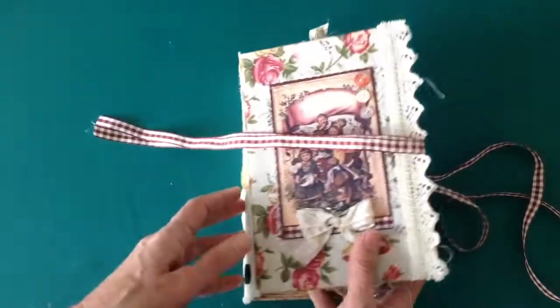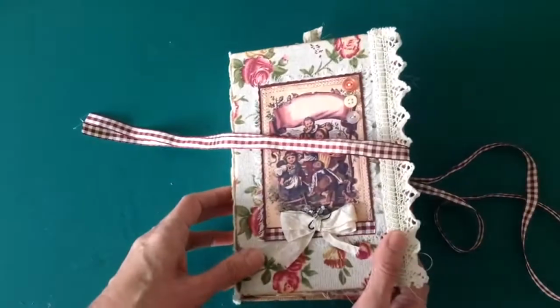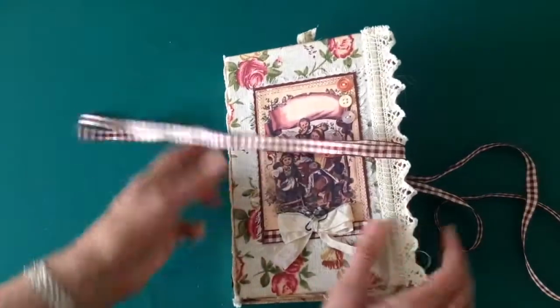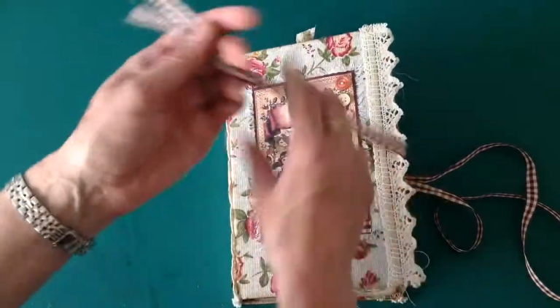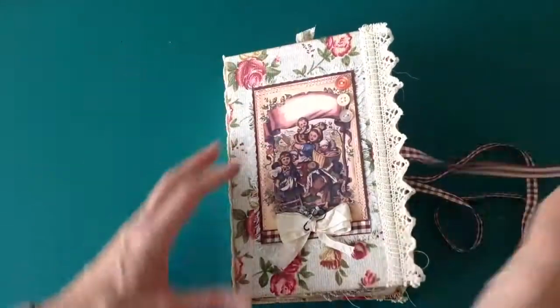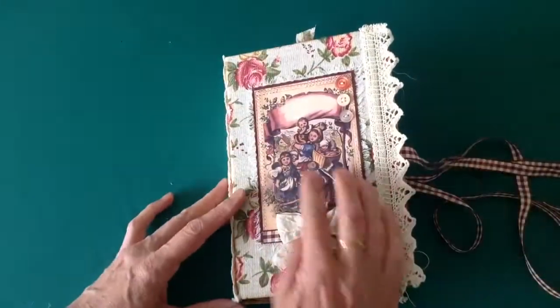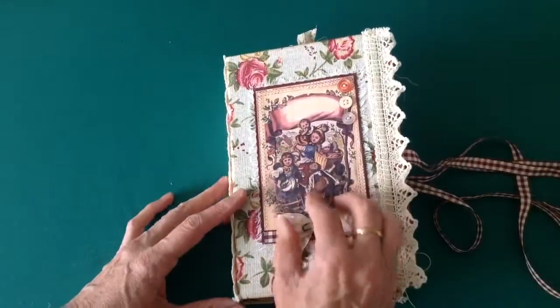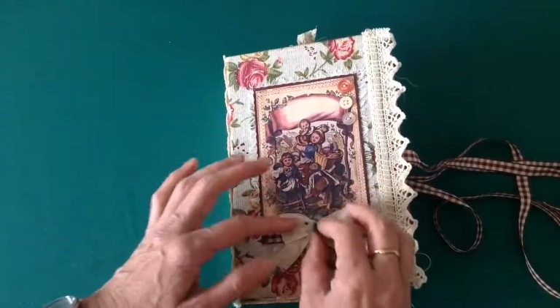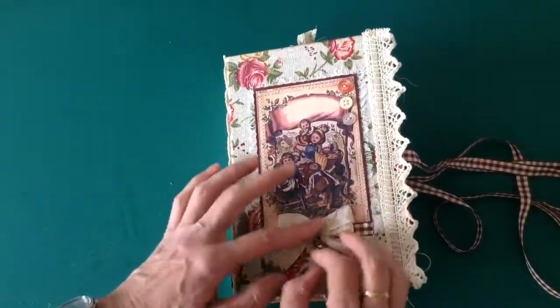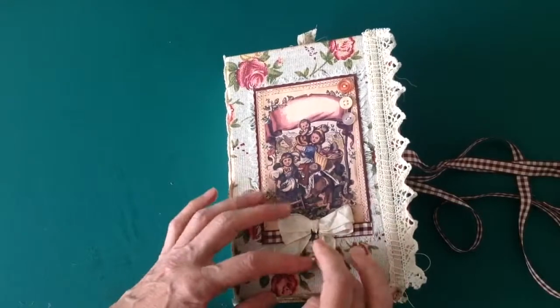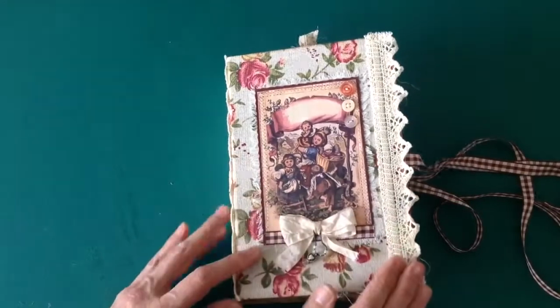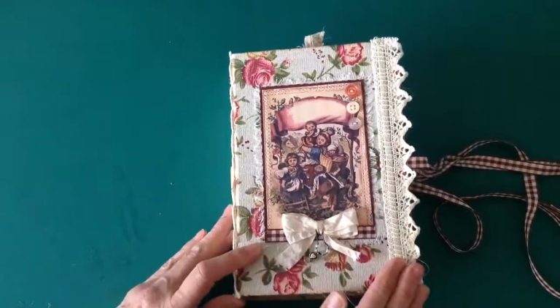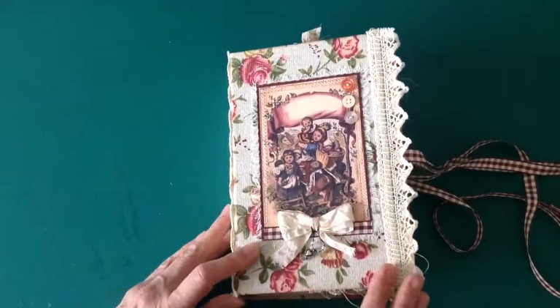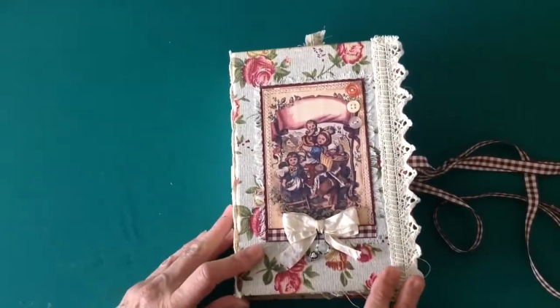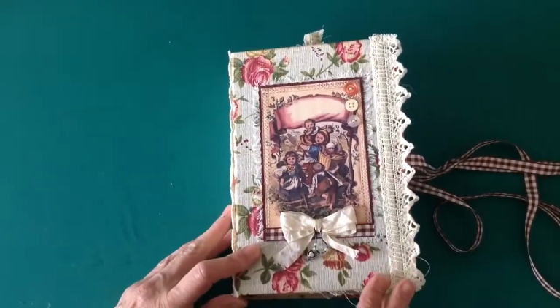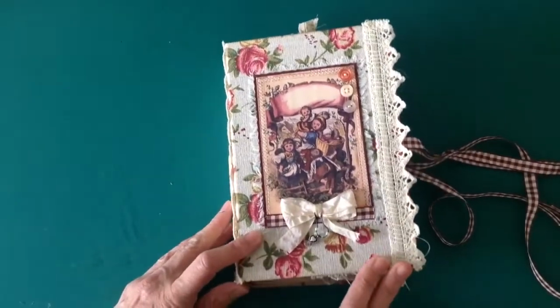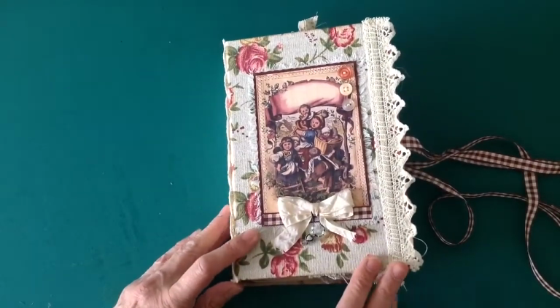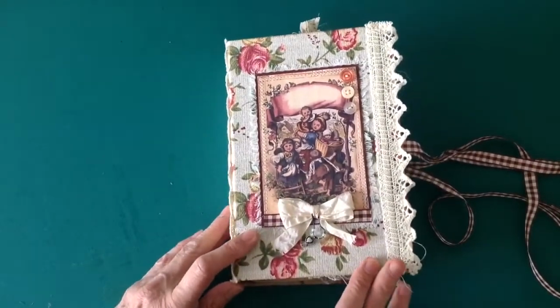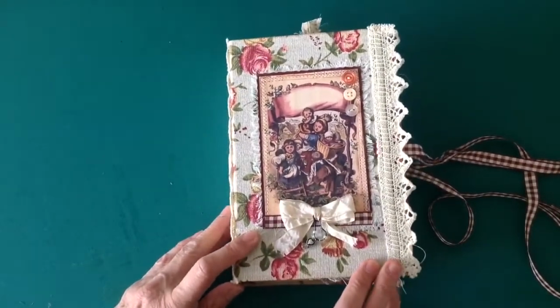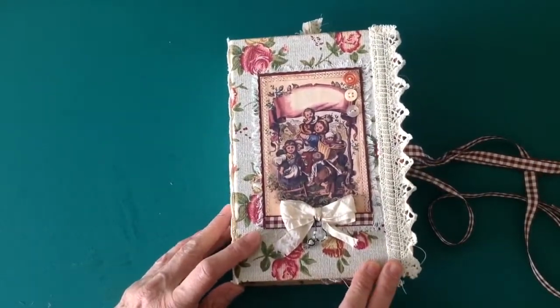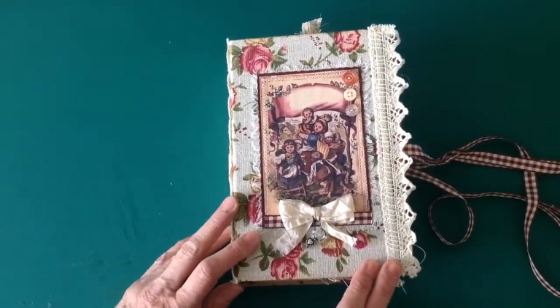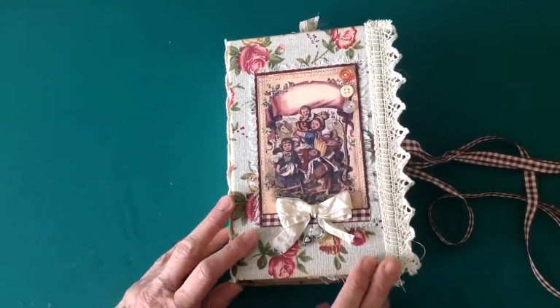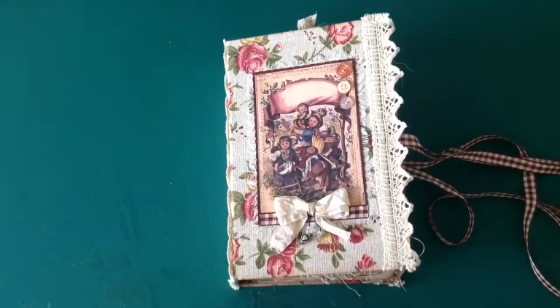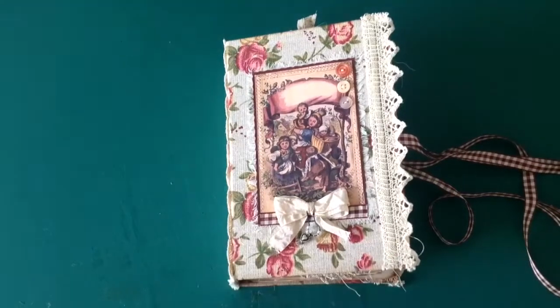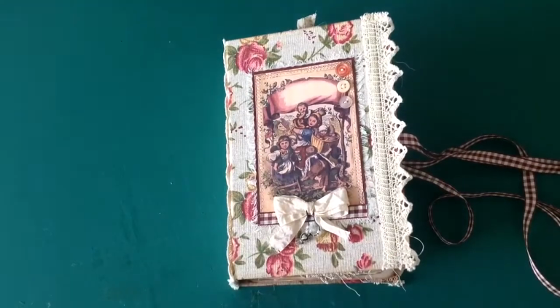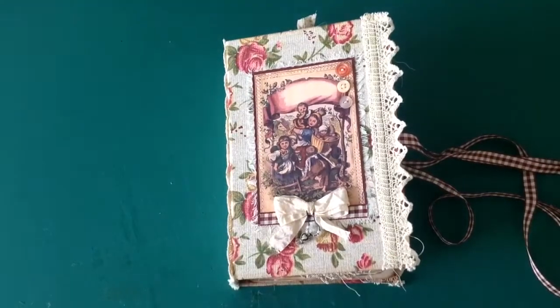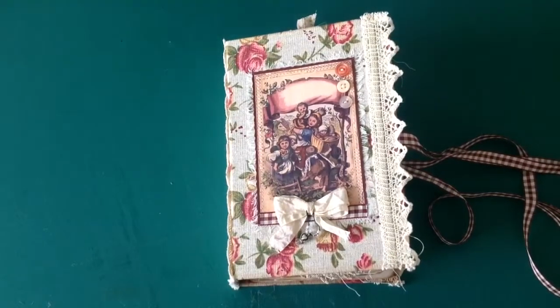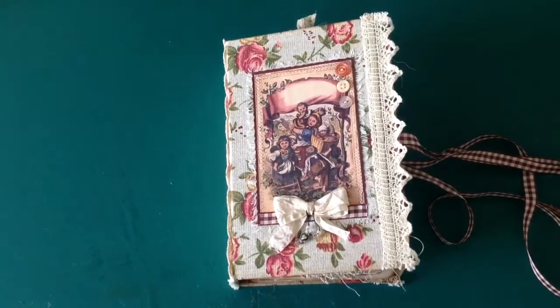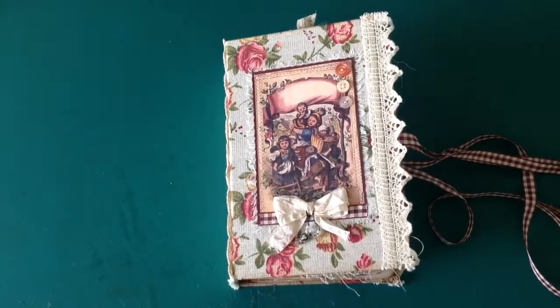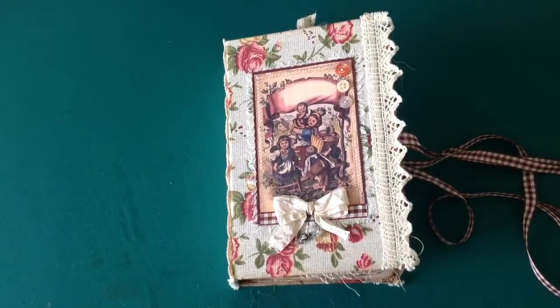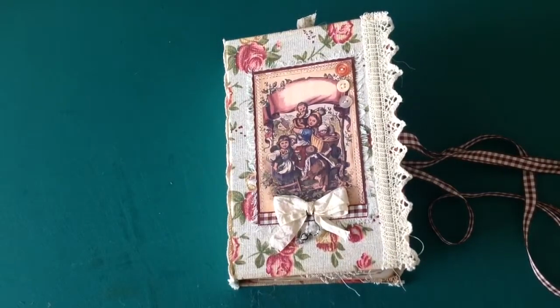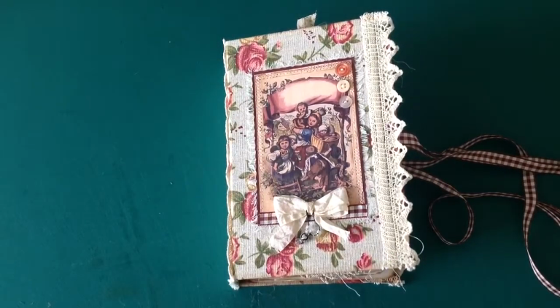It's a lovely kit and I really enjoyed using it. Thank you Paulette for giving me the opportunity to use one of your kits. I do hope you like it — it will be for sale in my Etsy store later on today. Thank you very much for watching, and any questions please do message me. Thank you, bye.